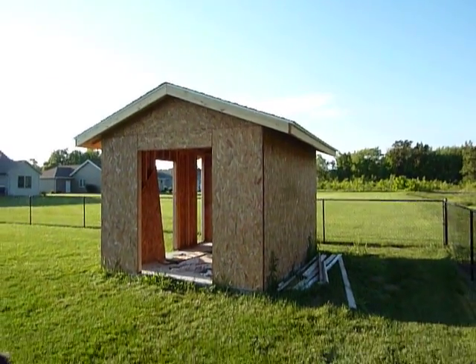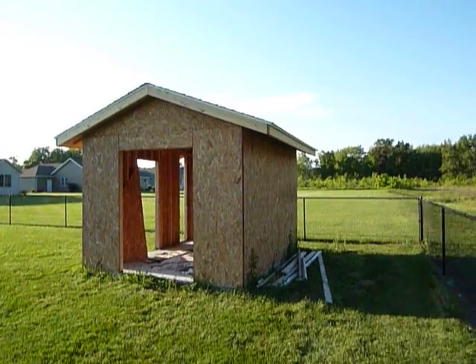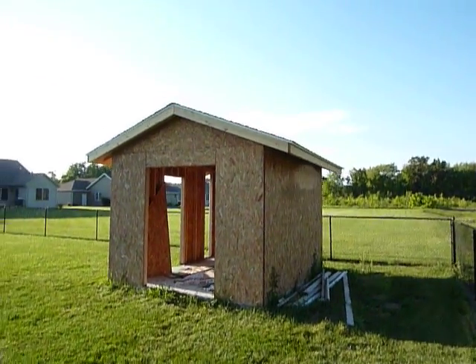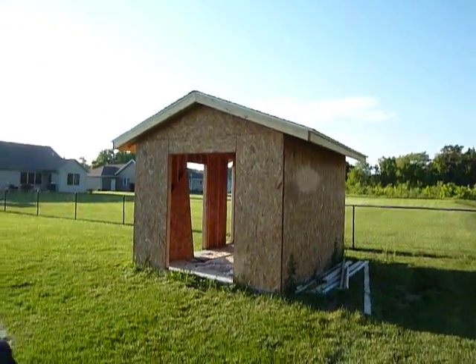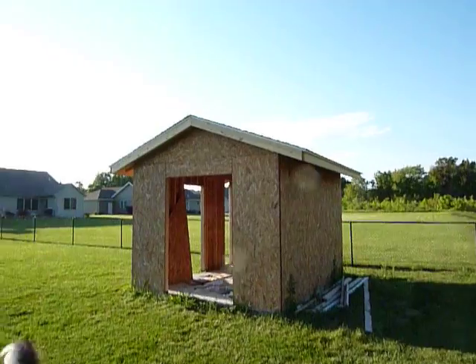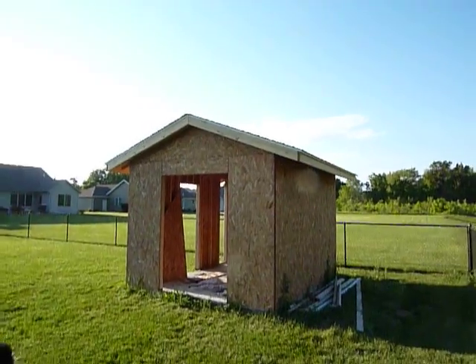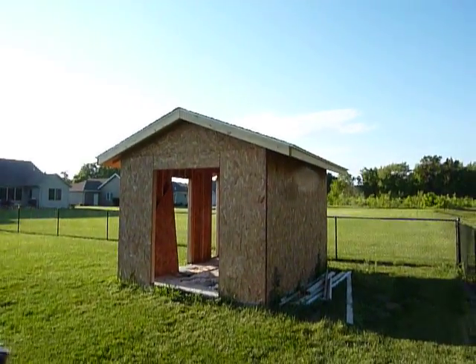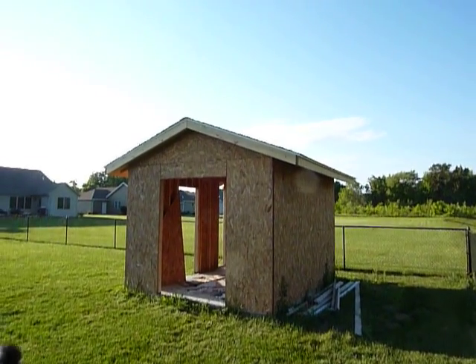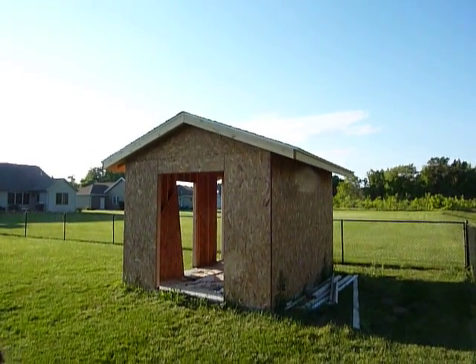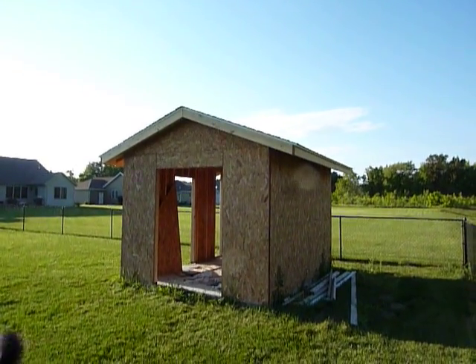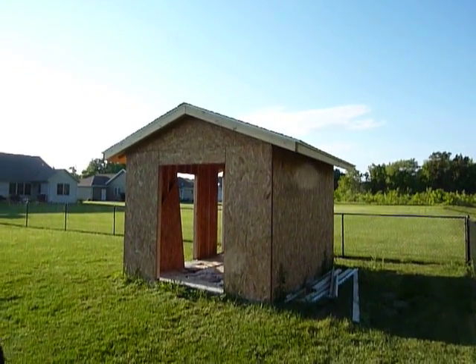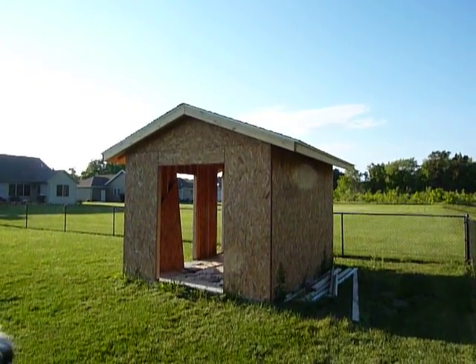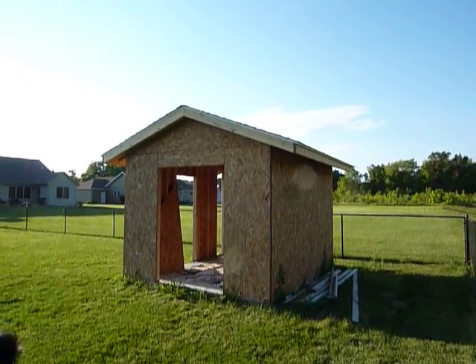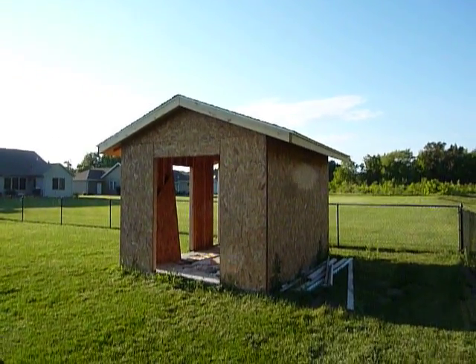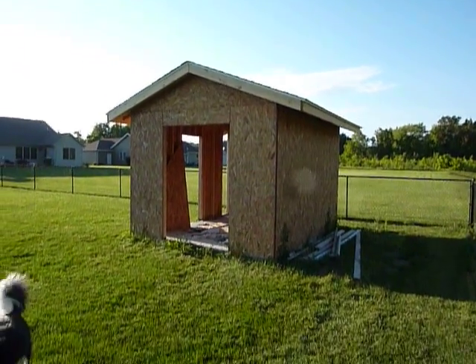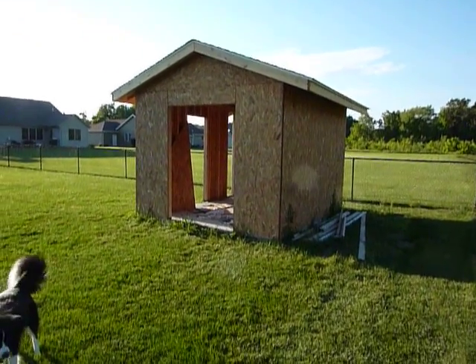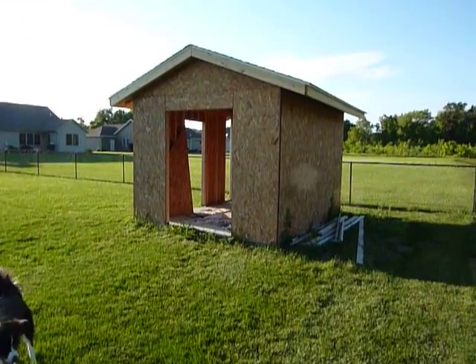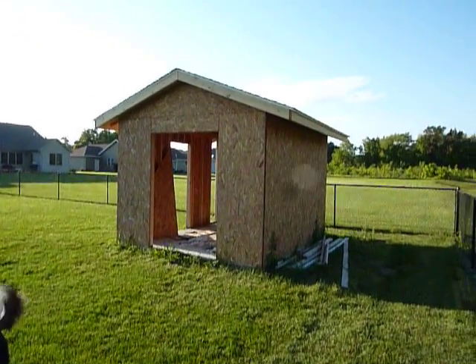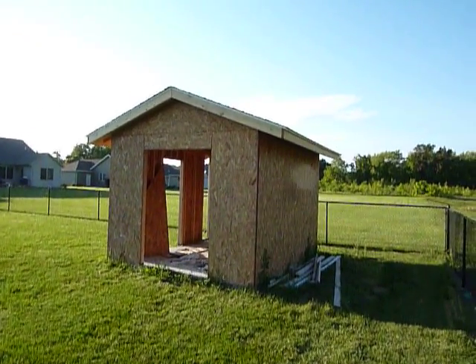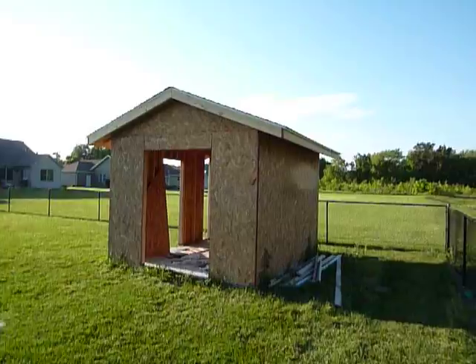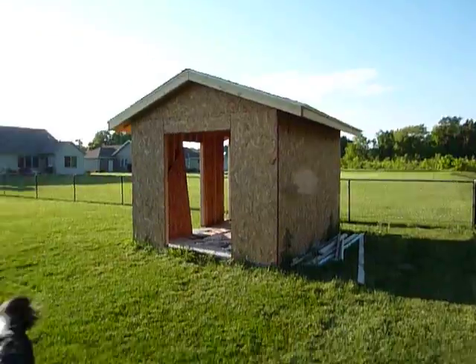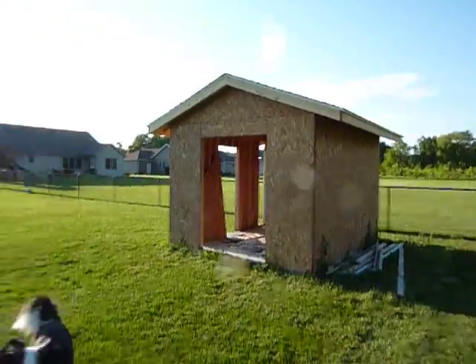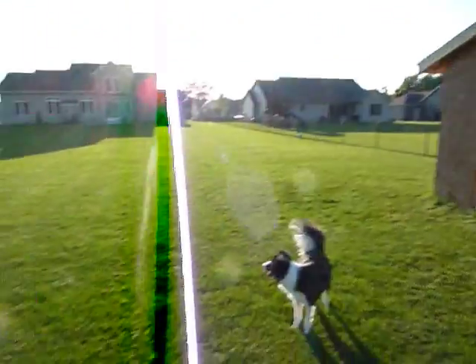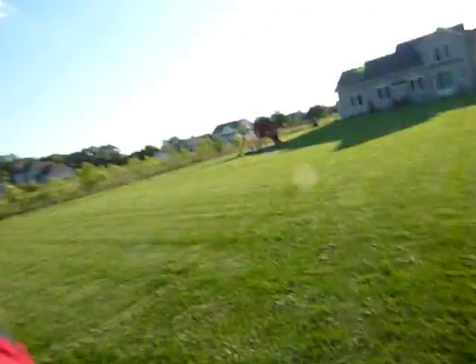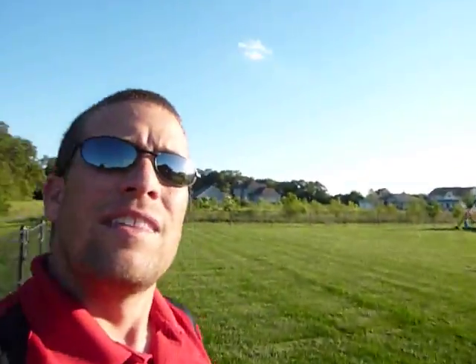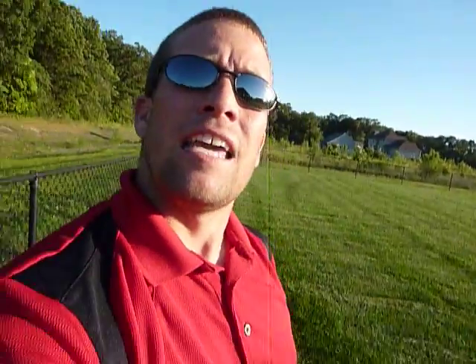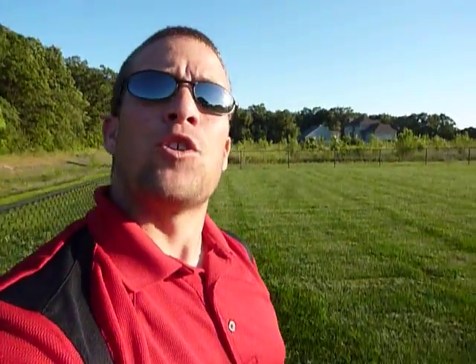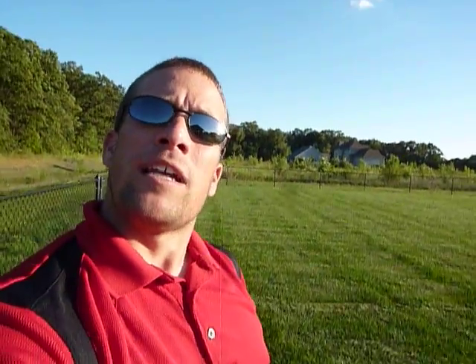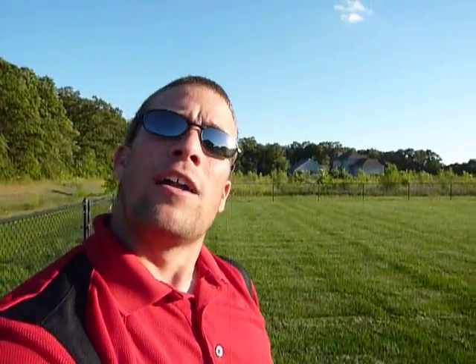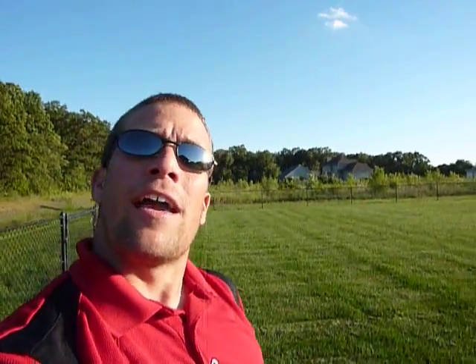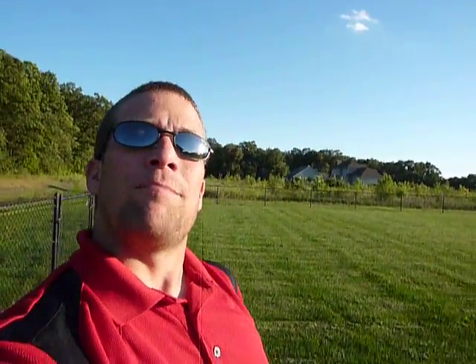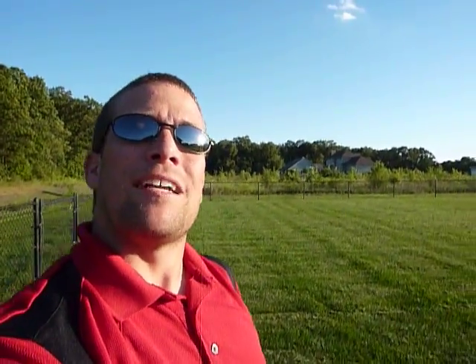Hopefully the next video I bring you will show a completed functioning shed with a new ramp in the front here. Thanks again for joining us on another Eggleston building project.